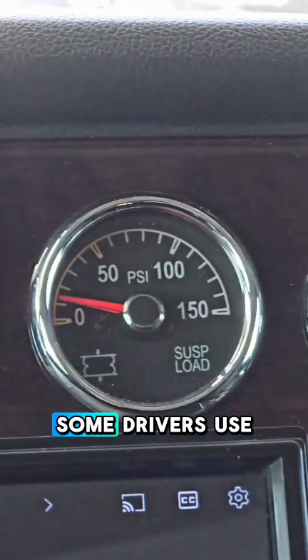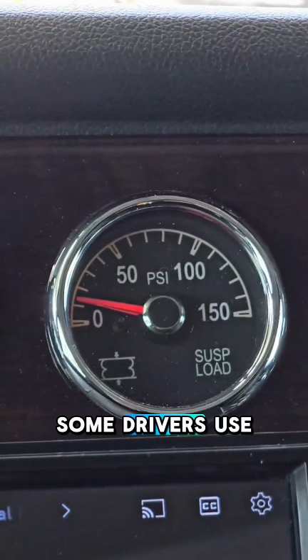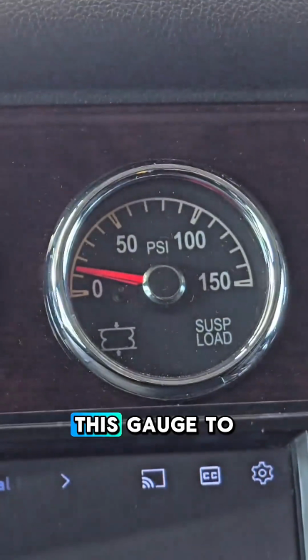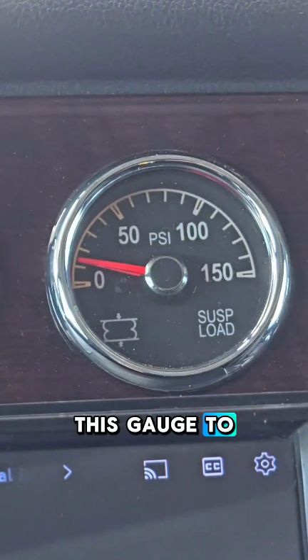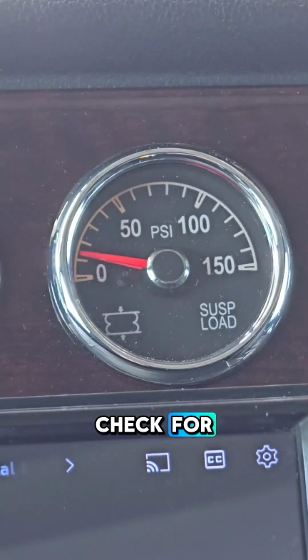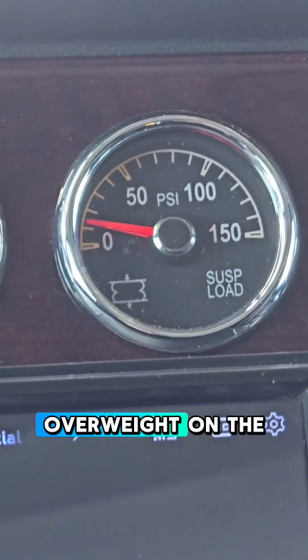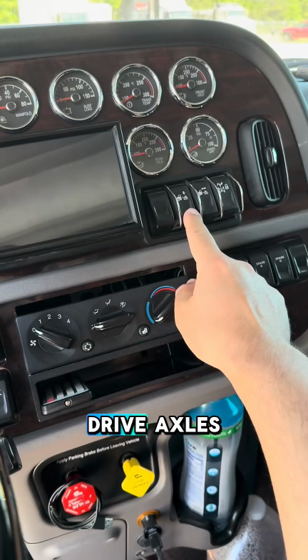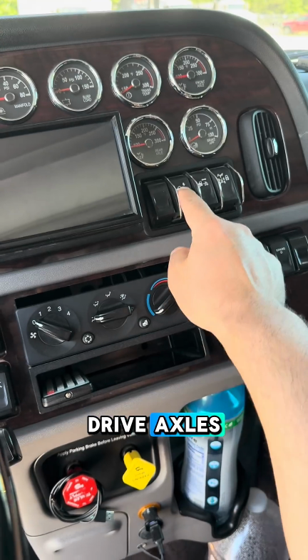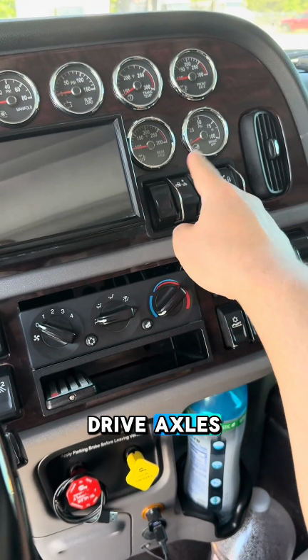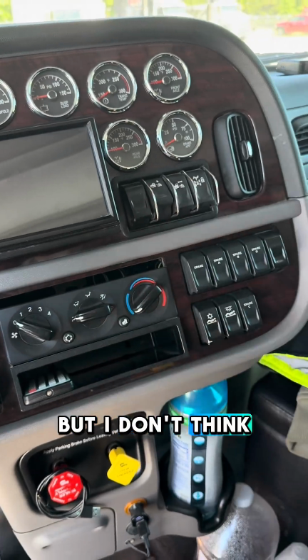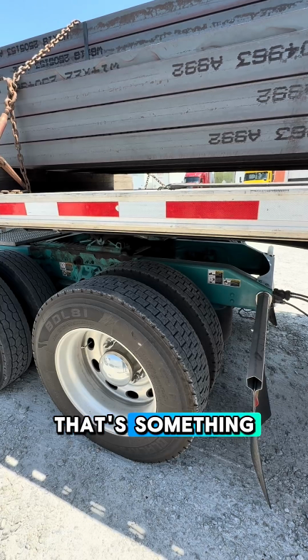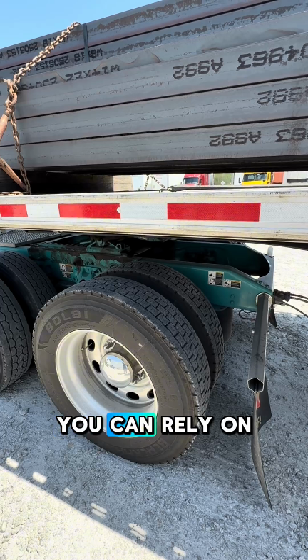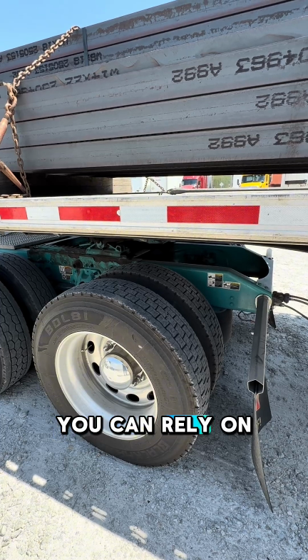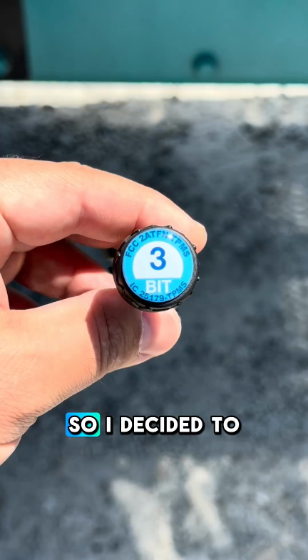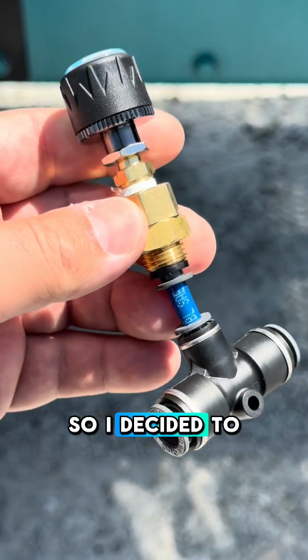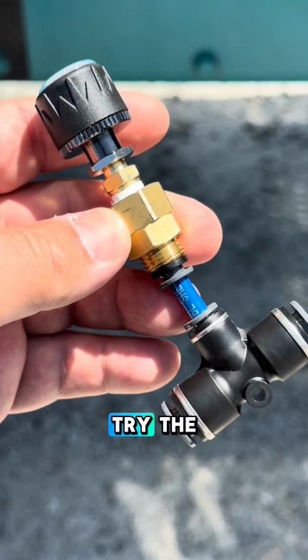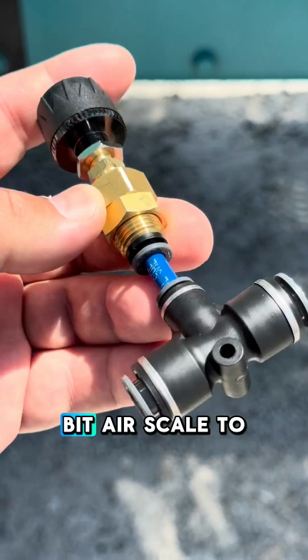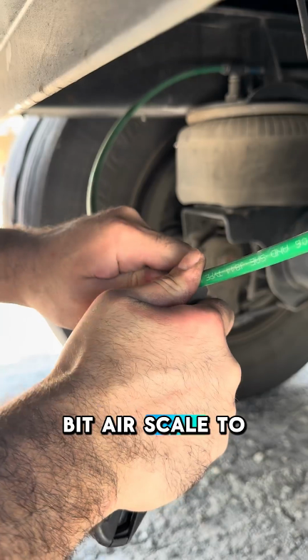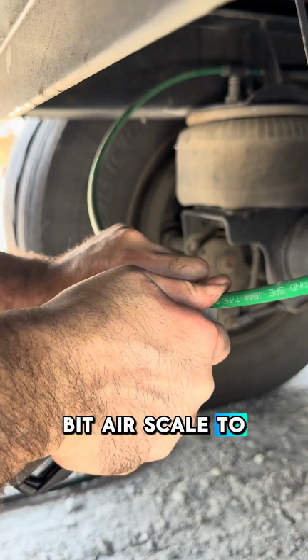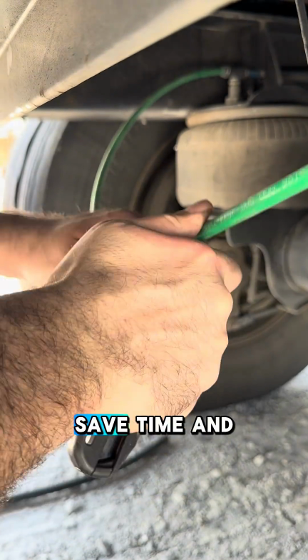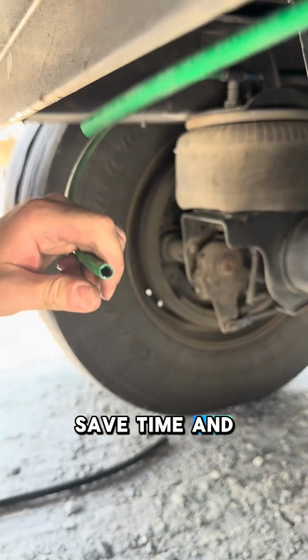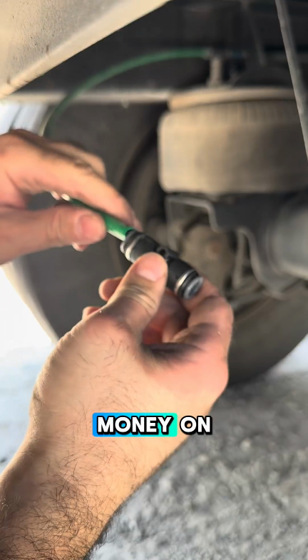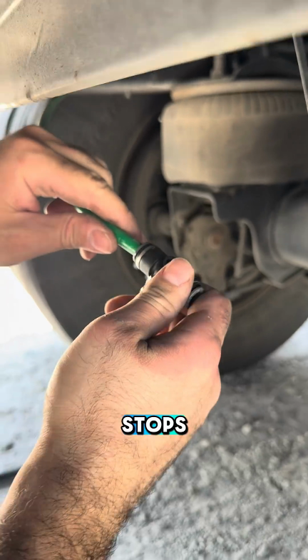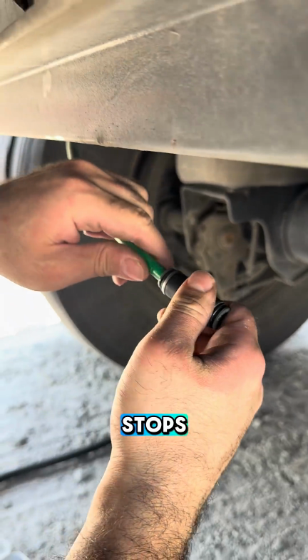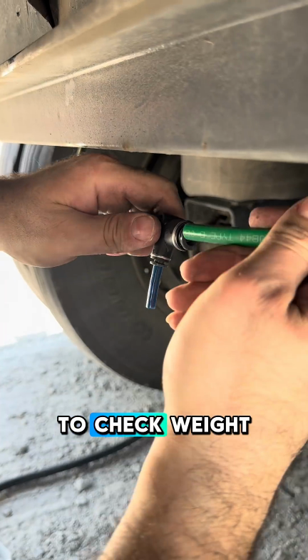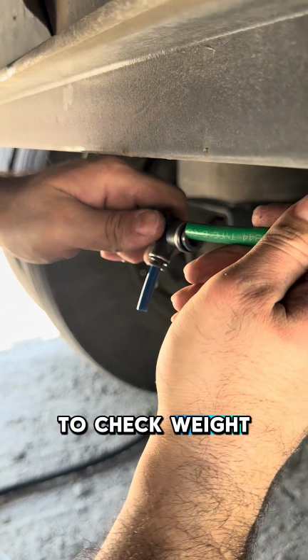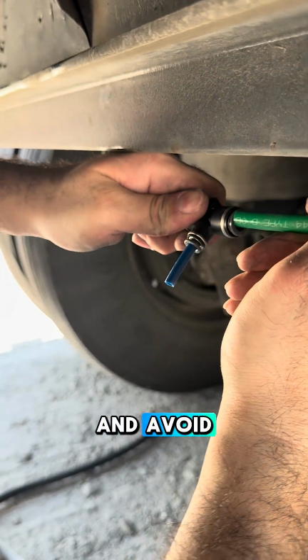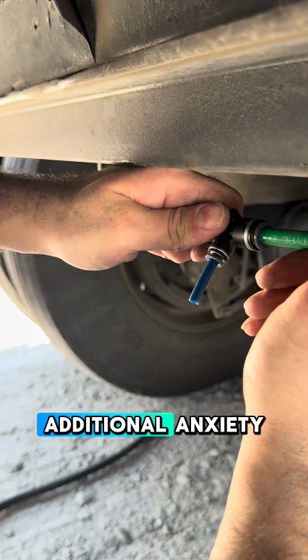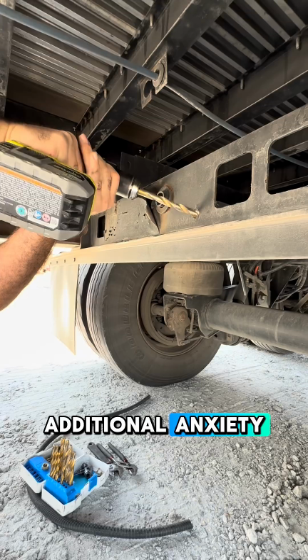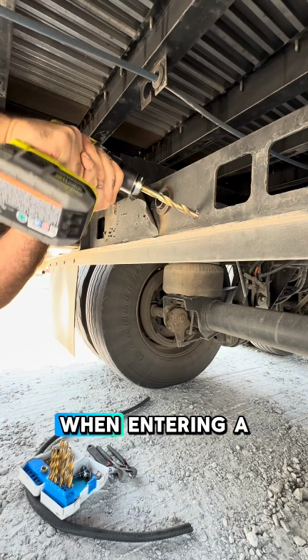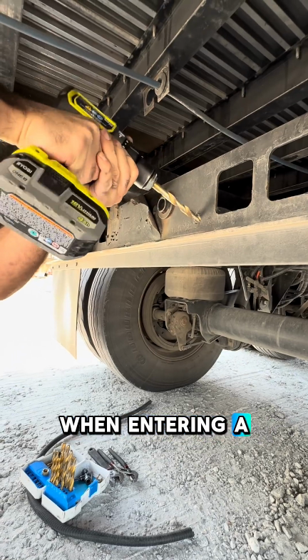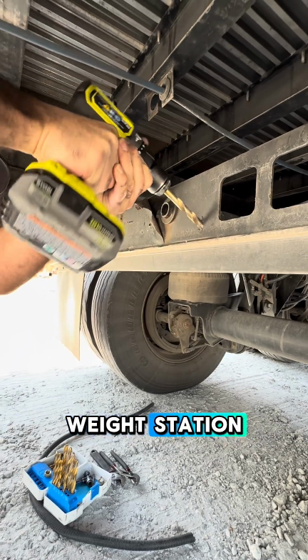Some drivers use this gauge to check for overweight on the drive axles, but I don't think that's something you can rely on. So I decided to try the BitAir scale to save time and money on stops to check weight and avoid additional anxiety when entering a weight station.